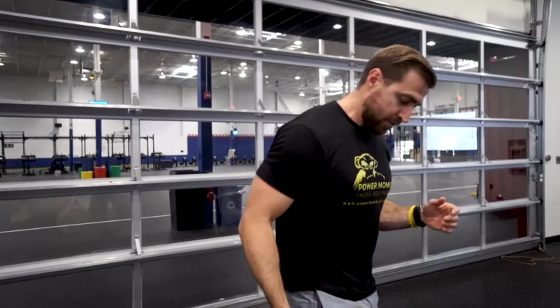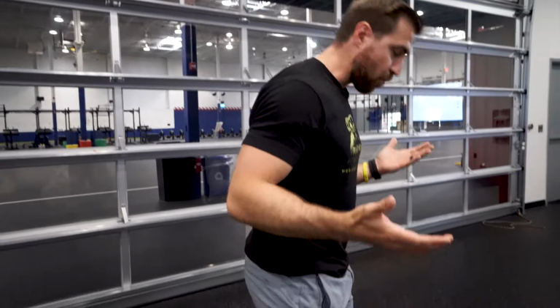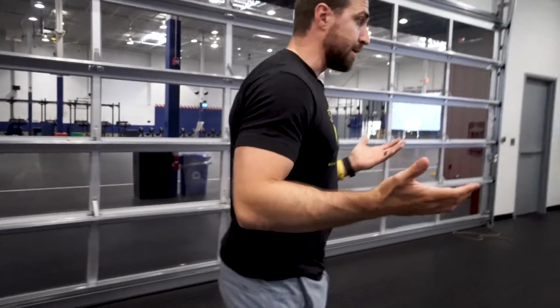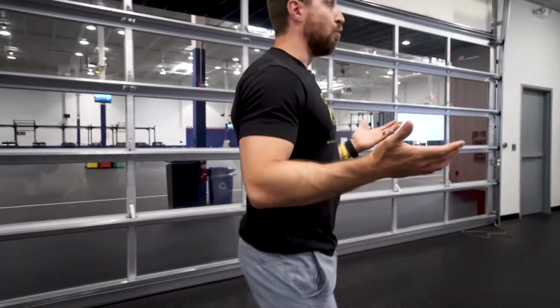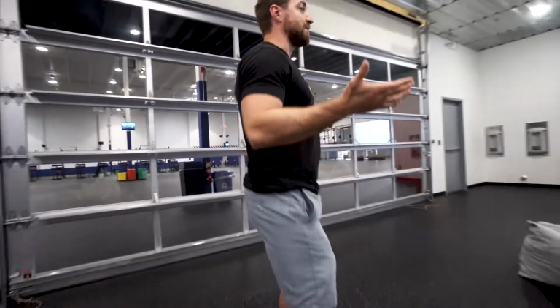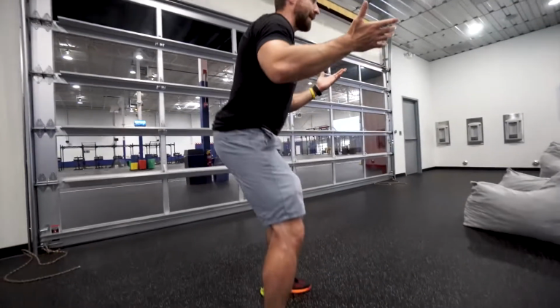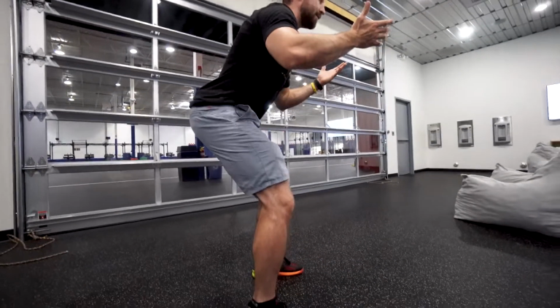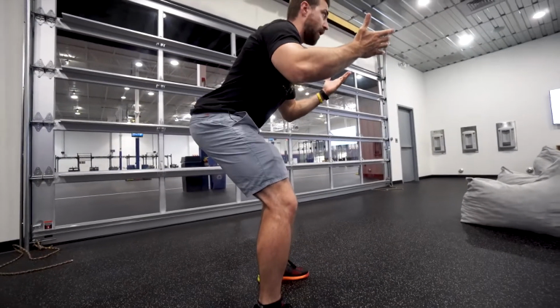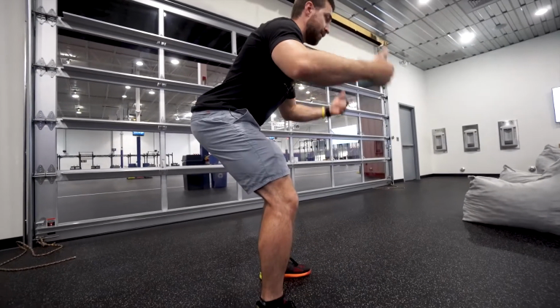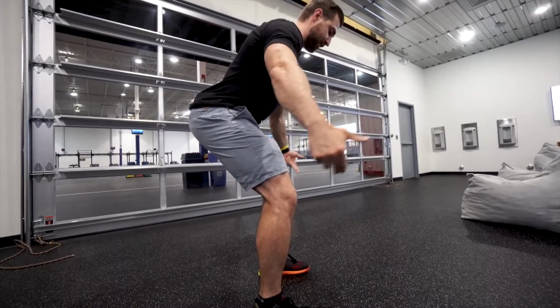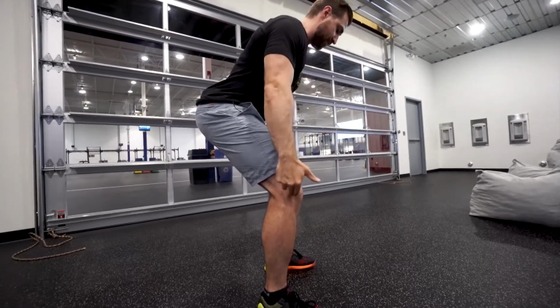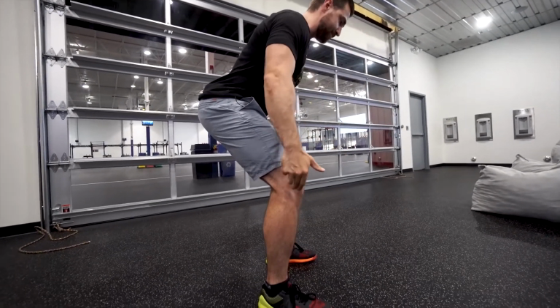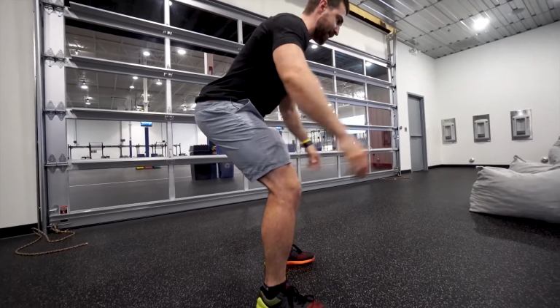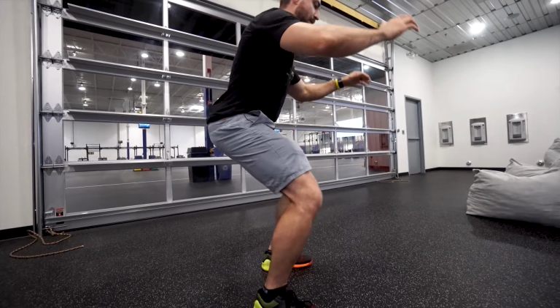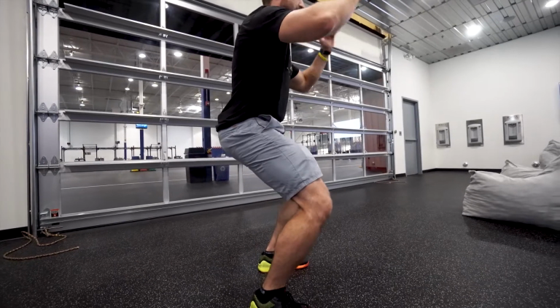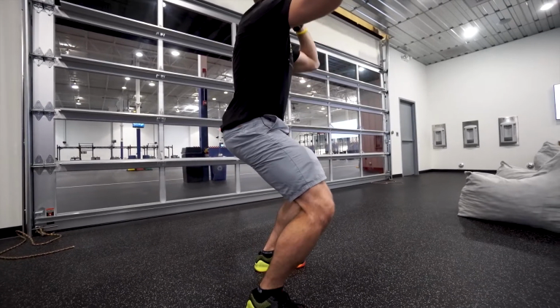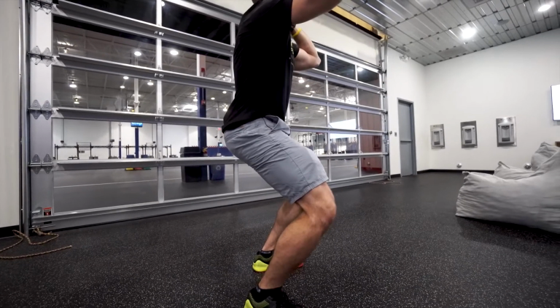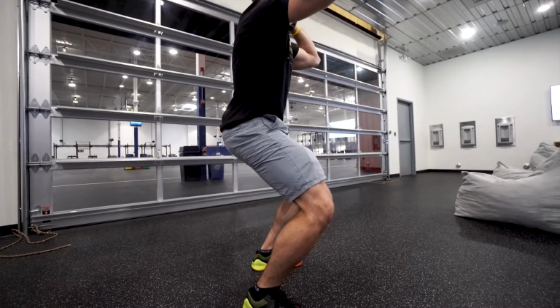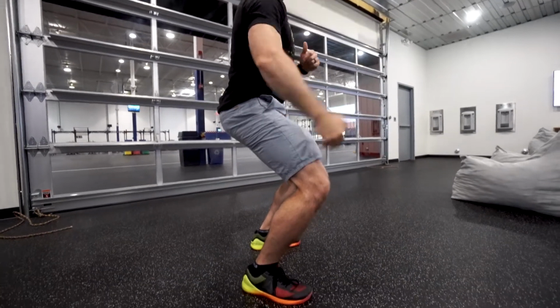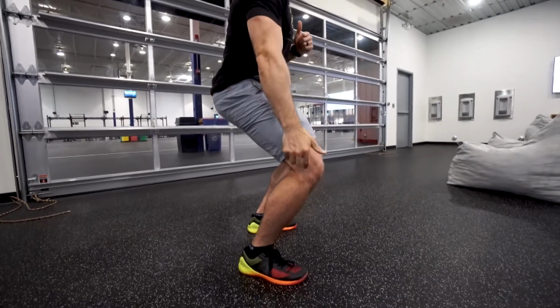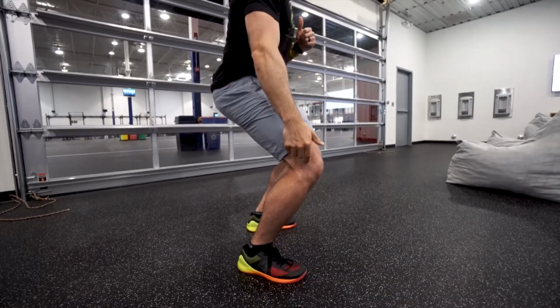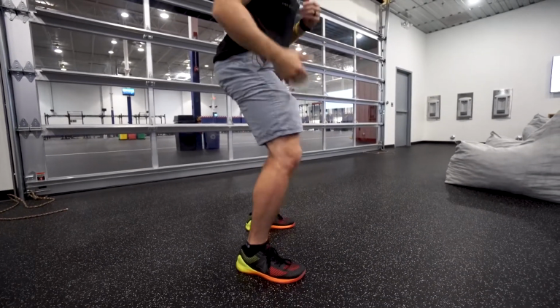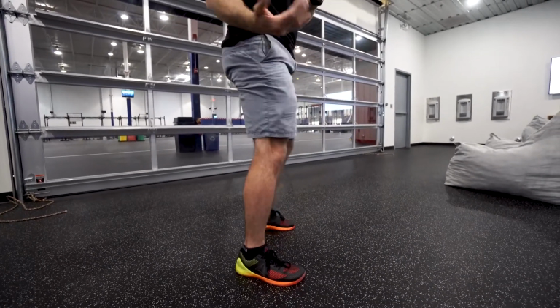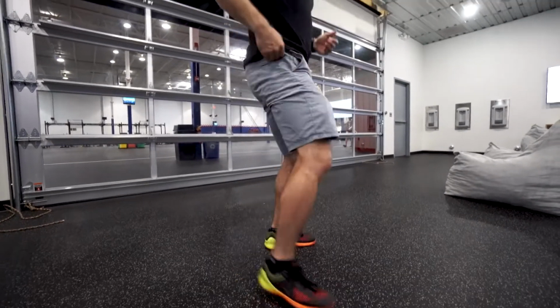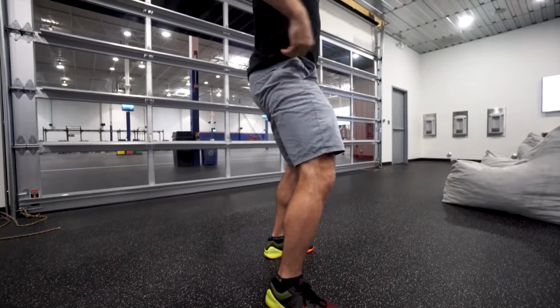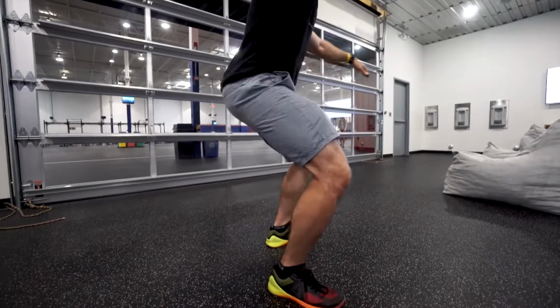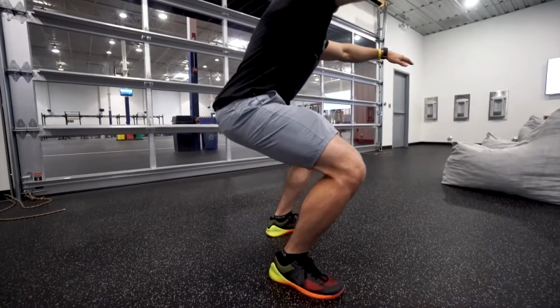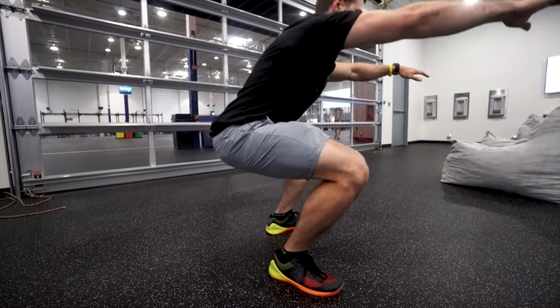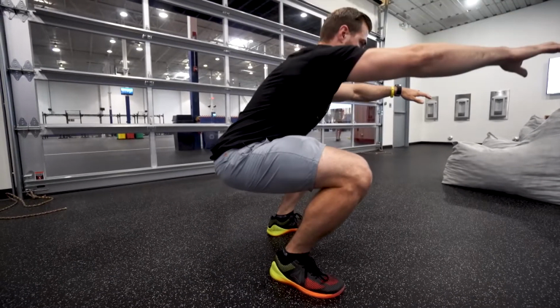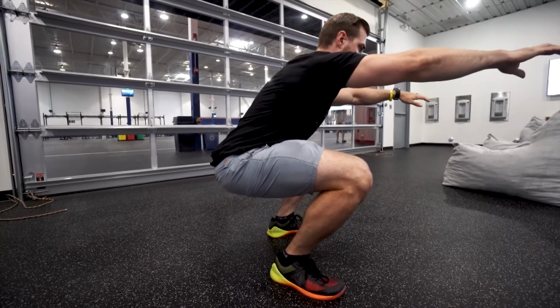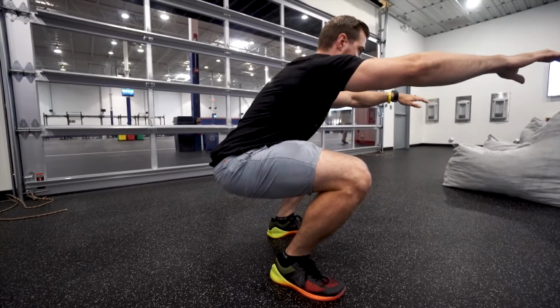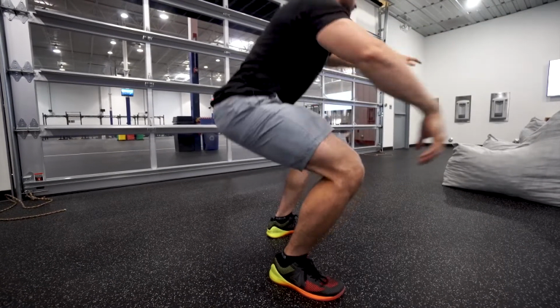When I'm squatting, the more I sit back into a squat, the less stress goes on the knee. As I get more upright — let's say I'm doing more of a front squat variation — that's a little bit more stress on the knee. The other piece is the depth of the squat: the deeper I go, the more stress goes on the knee.